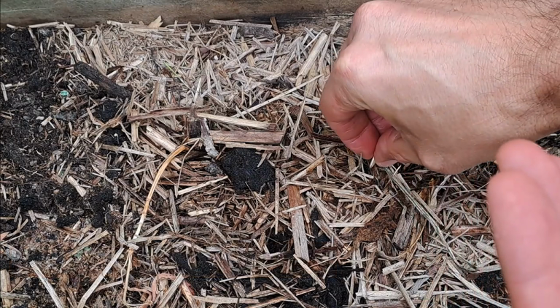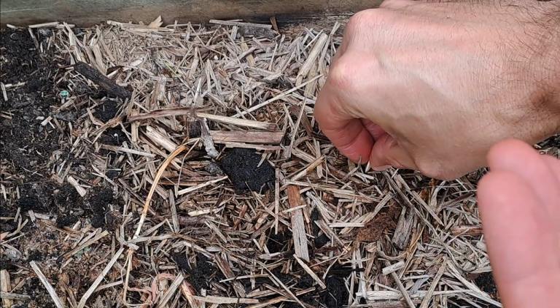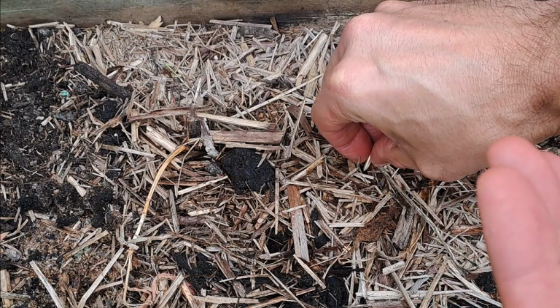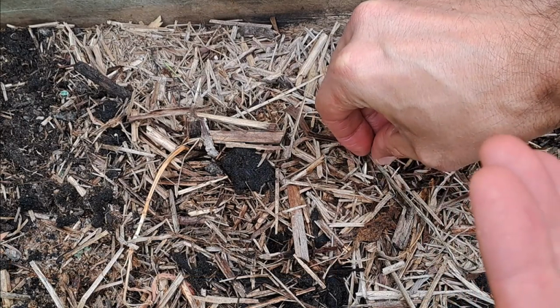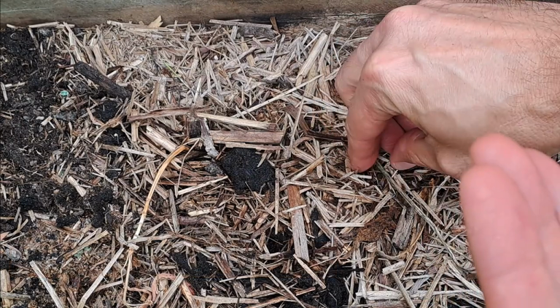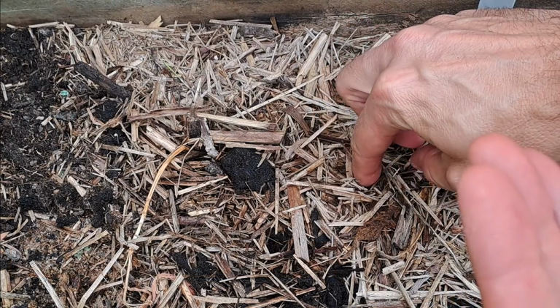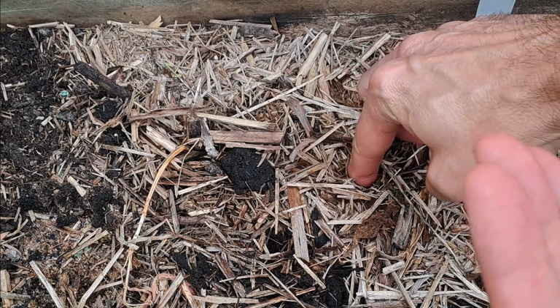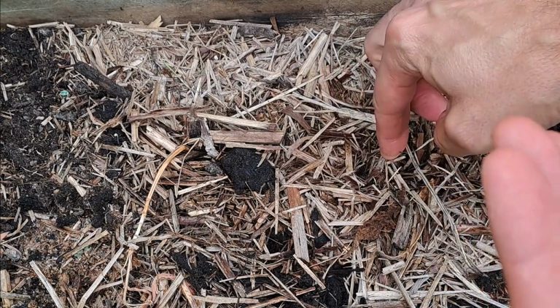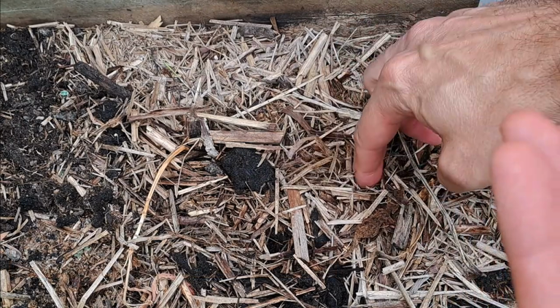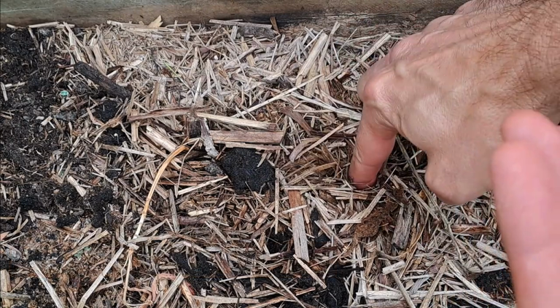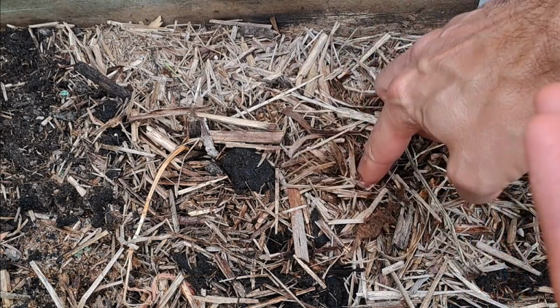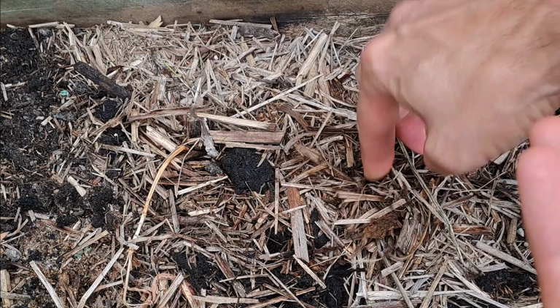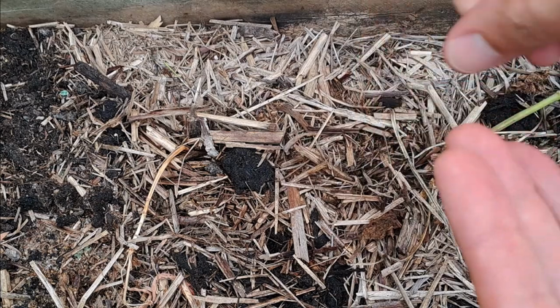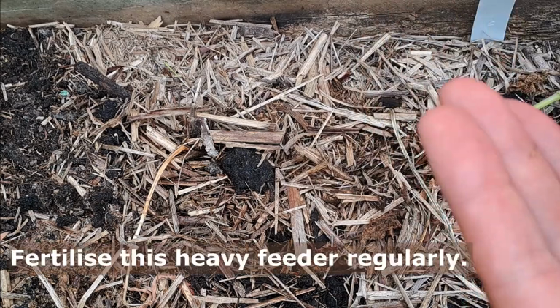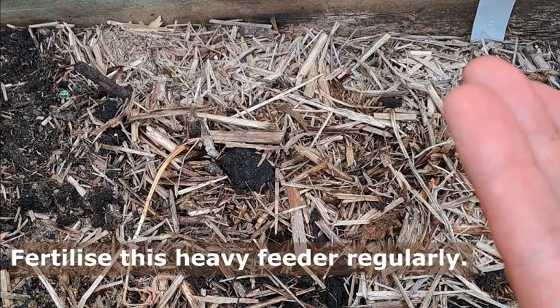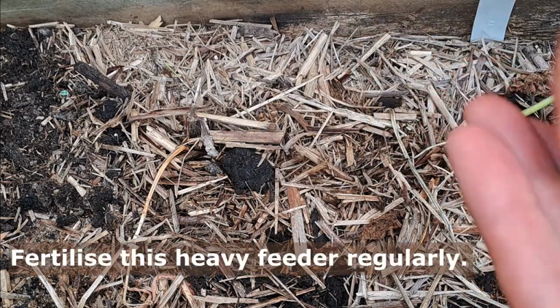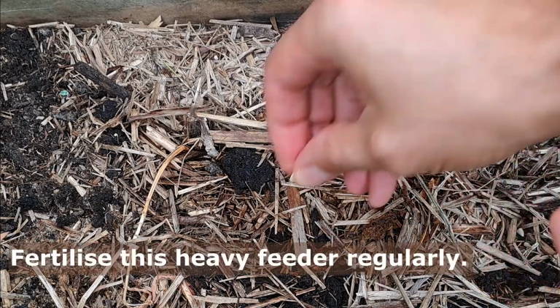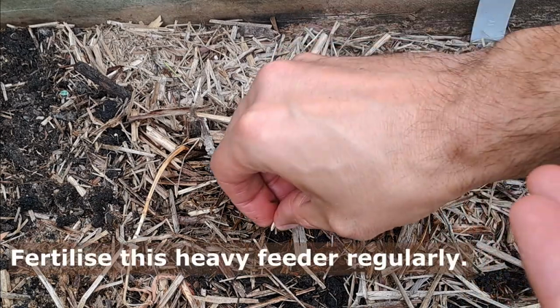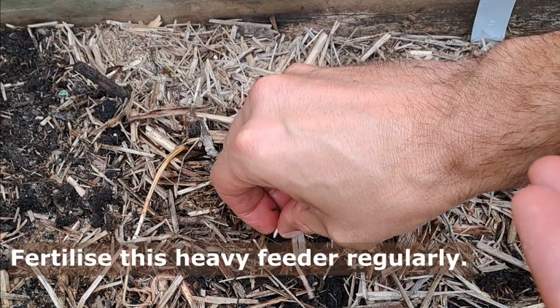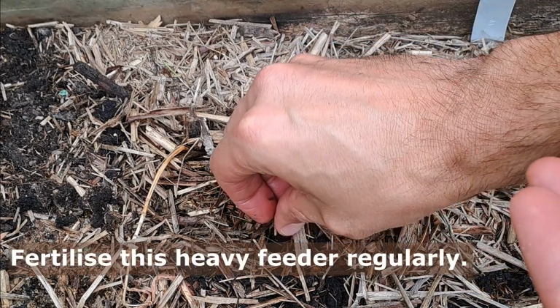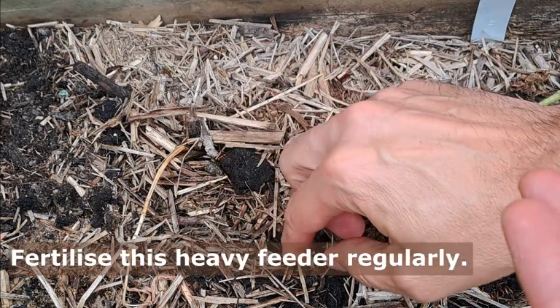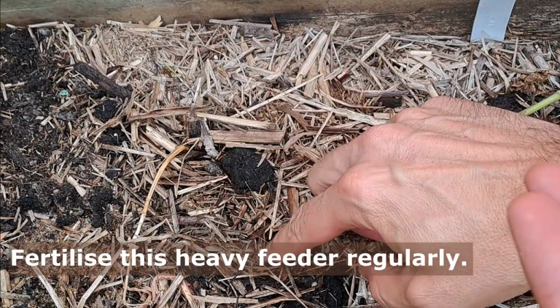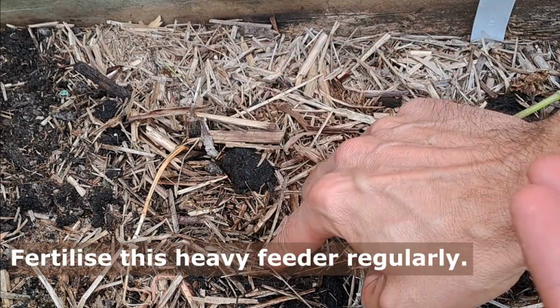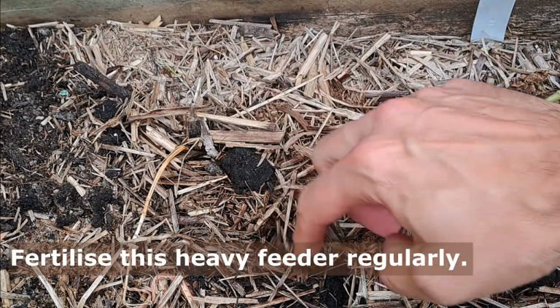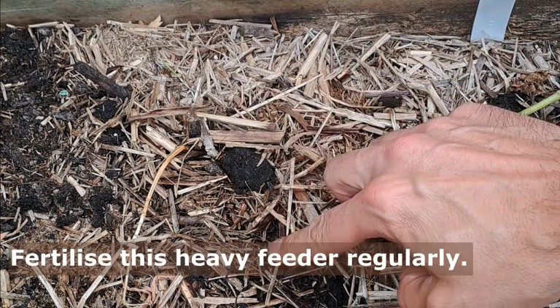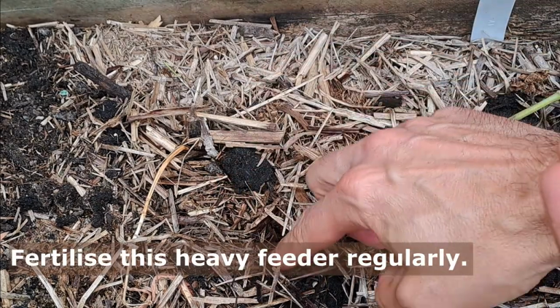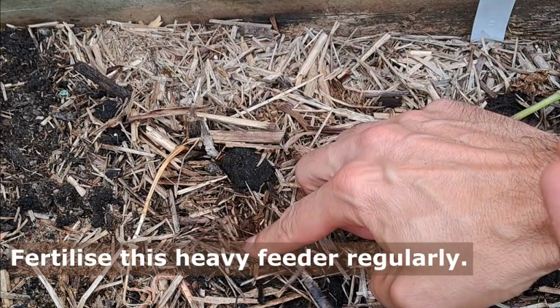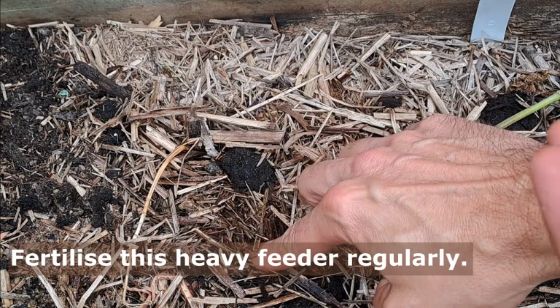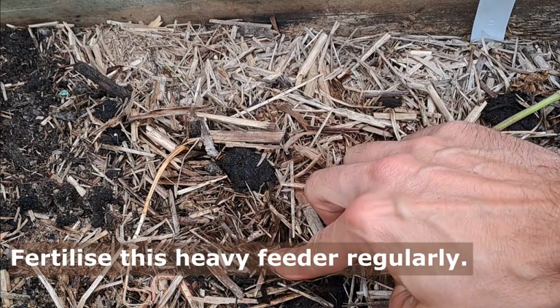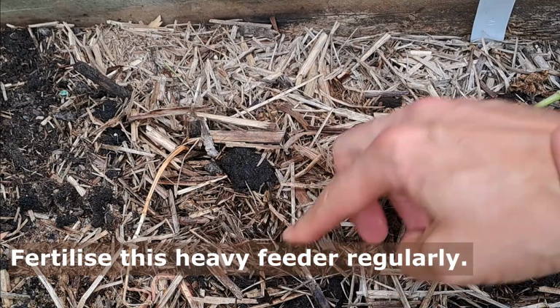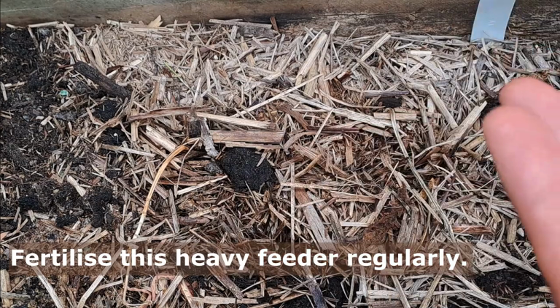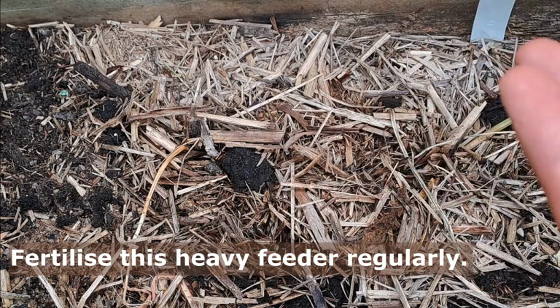Fertilize your zucchini plants regularly with a monthly application of blood and bone or organic liquid fertilizer, especially when the plant is fruiting. They really do use a lot of nutrients from the soil that need to be replenished.